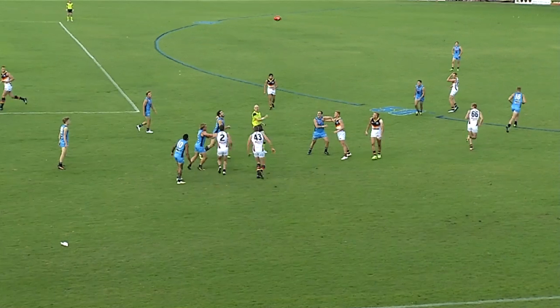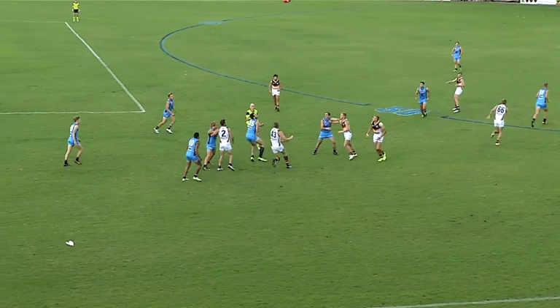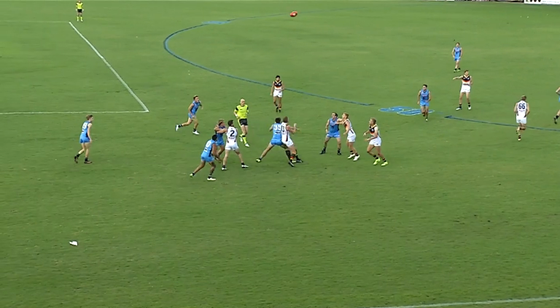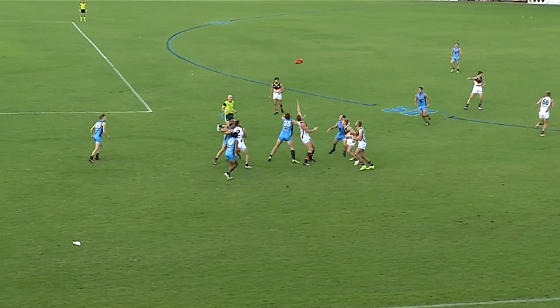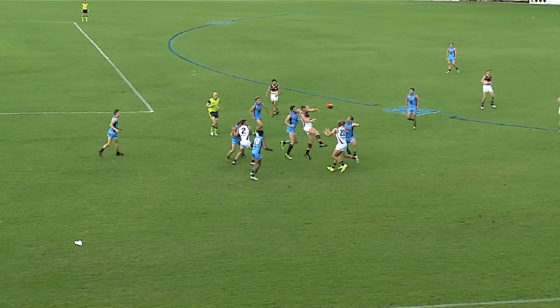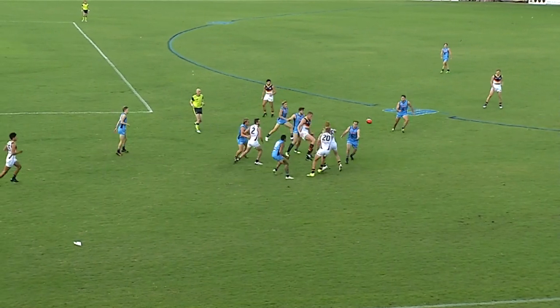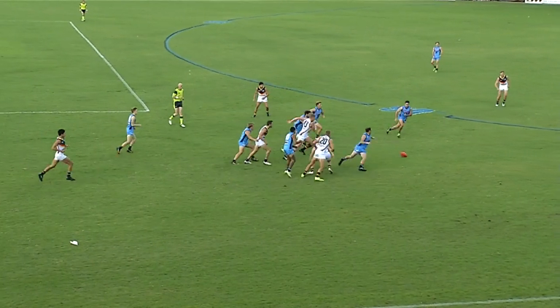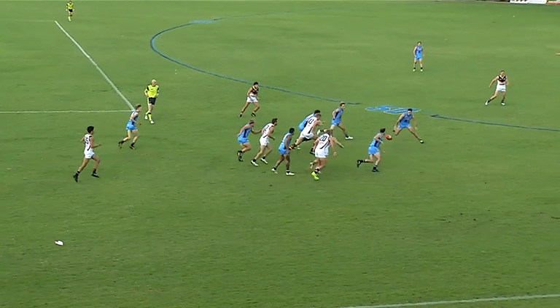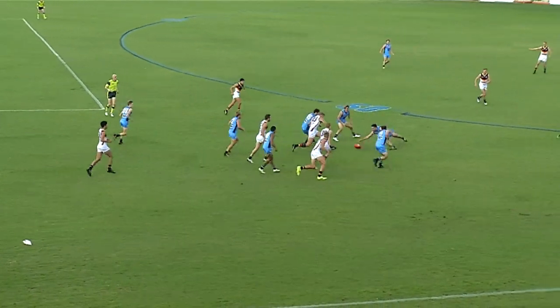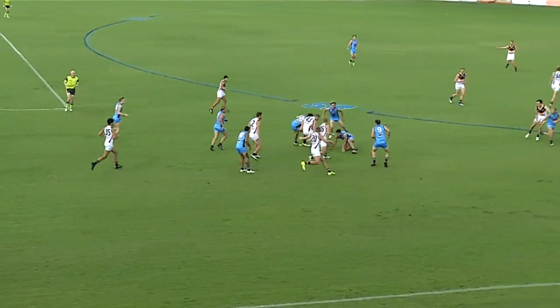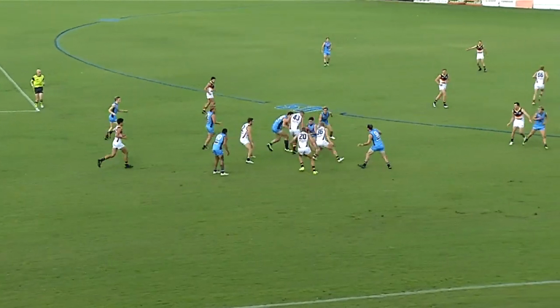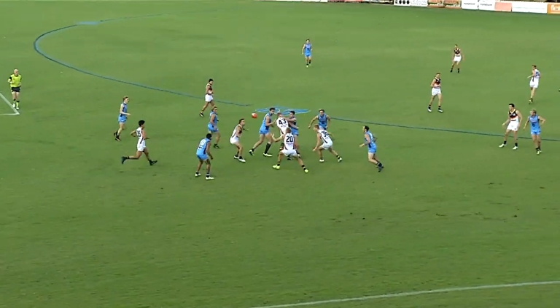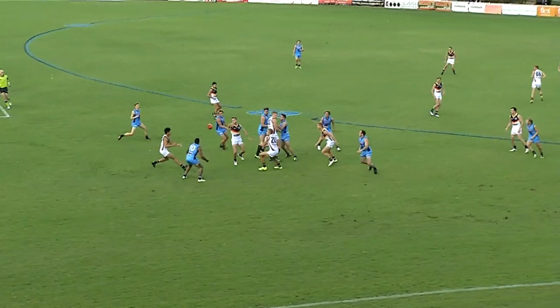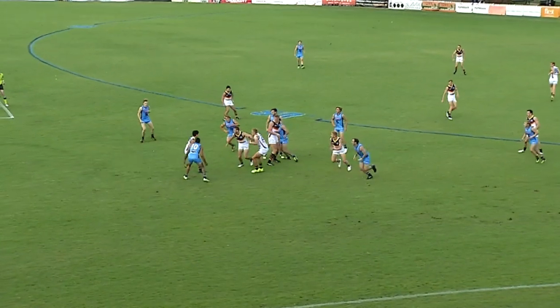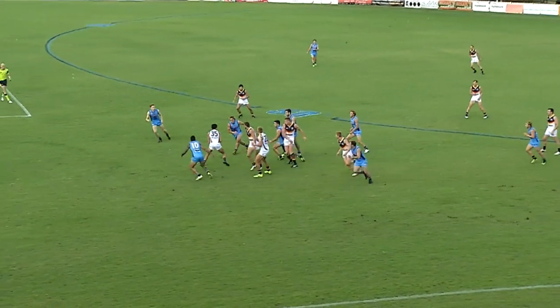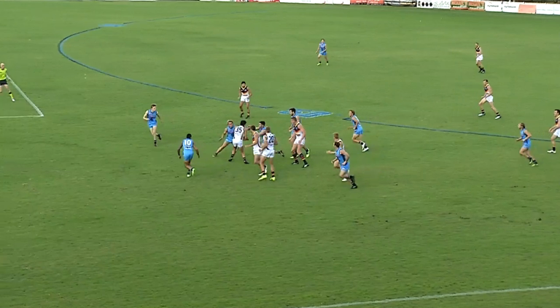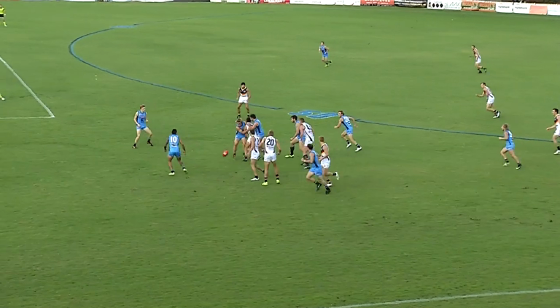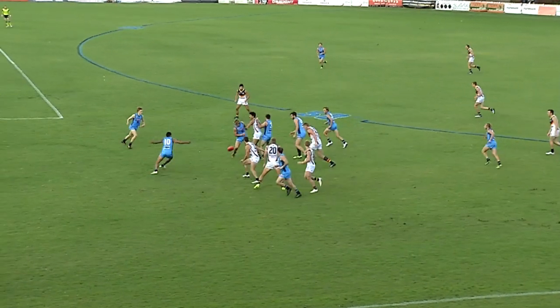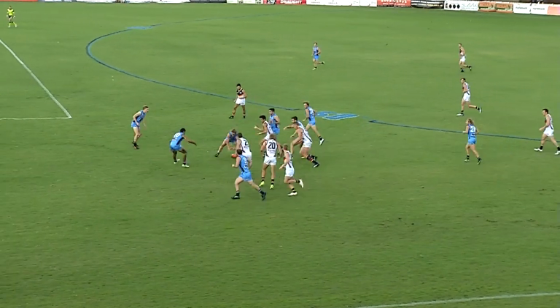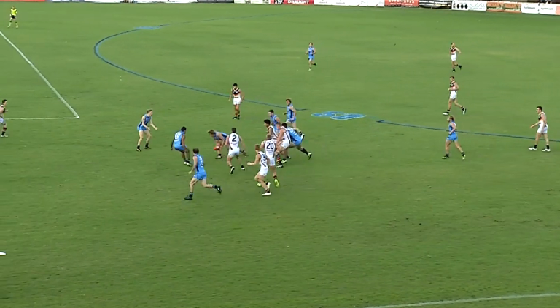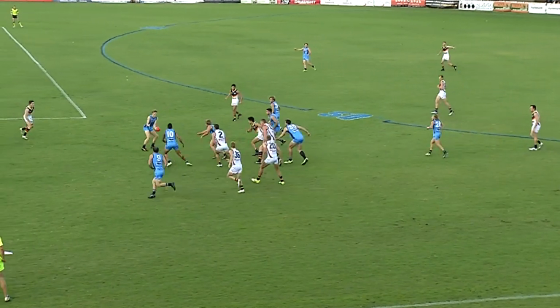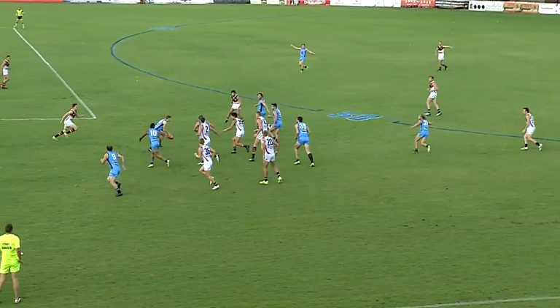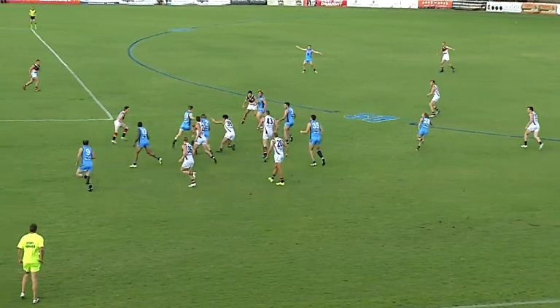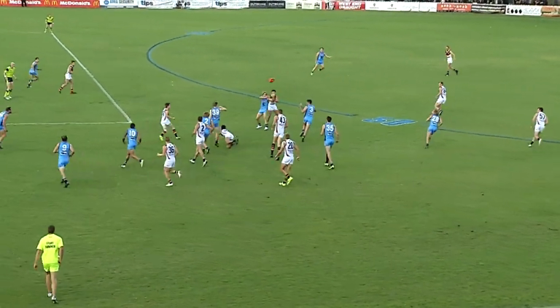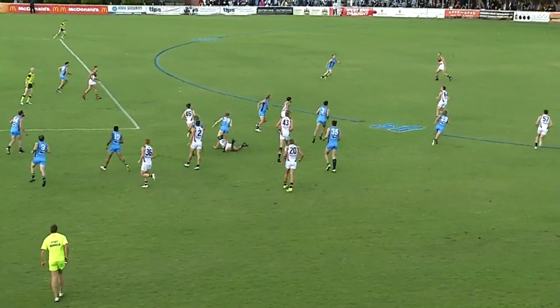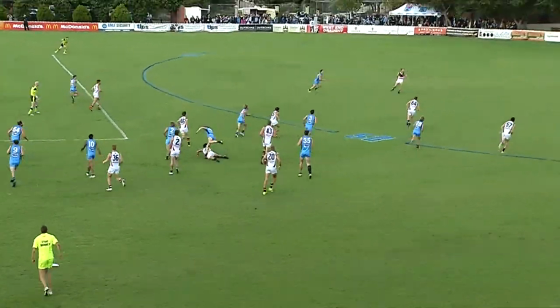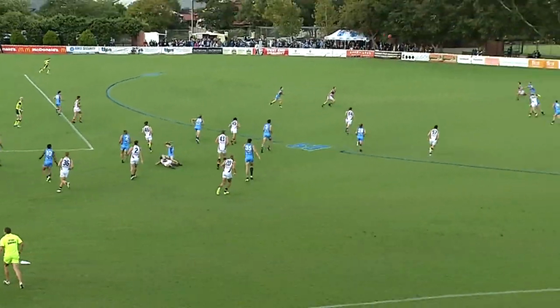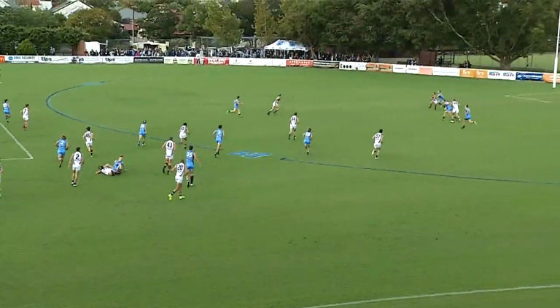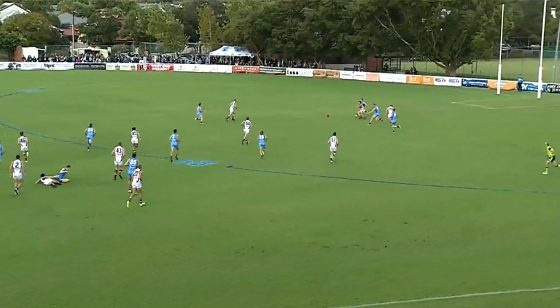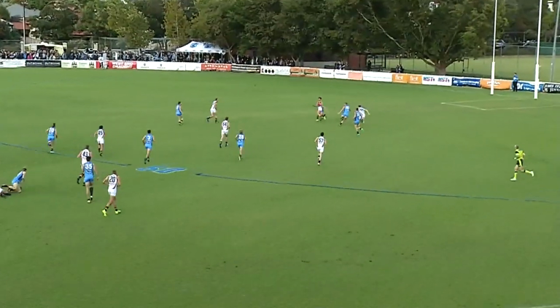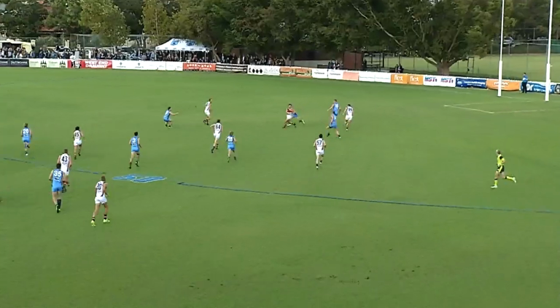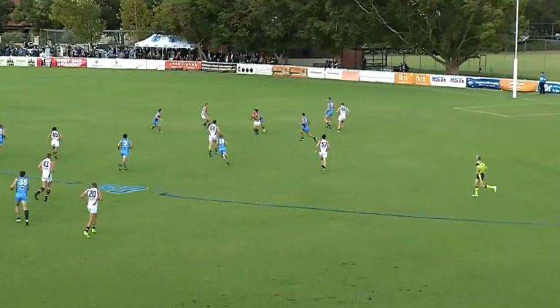True to blue scoreboard, it's Adelaide 1-4-10, the double blues one behind. Disposal count so far: Adelaide 40, Sturt 35. Double blues going forward again.